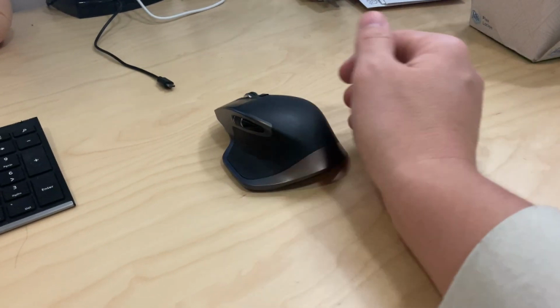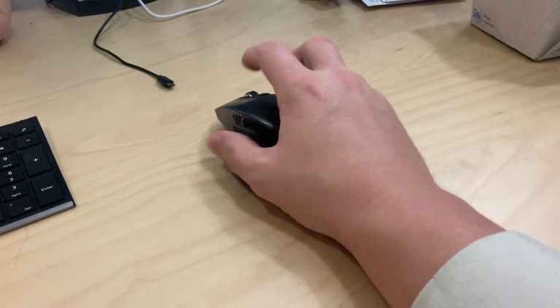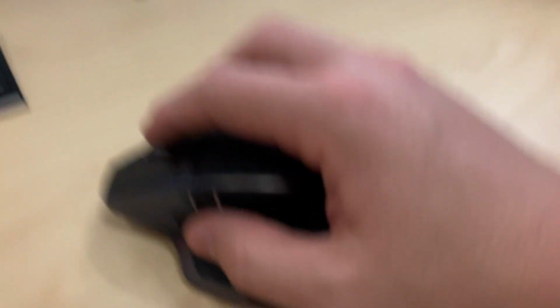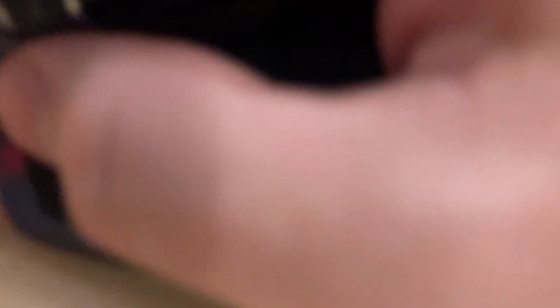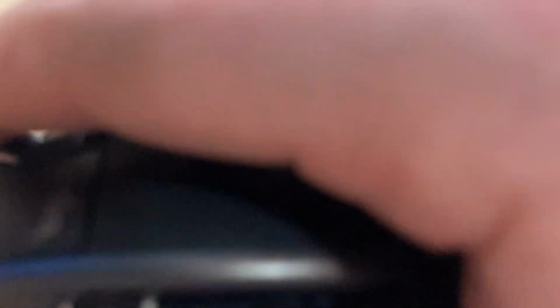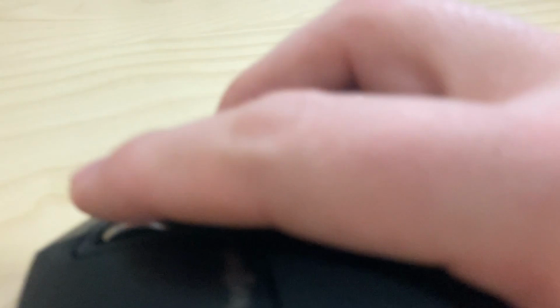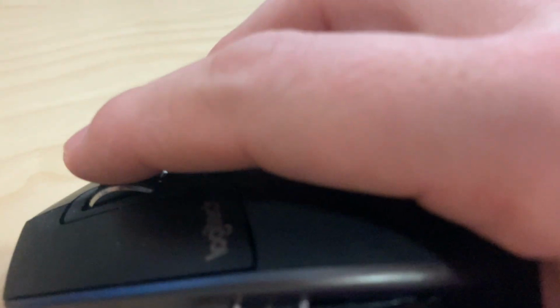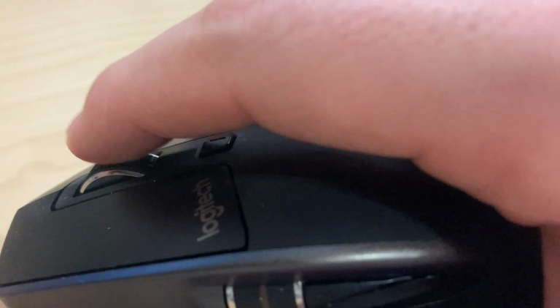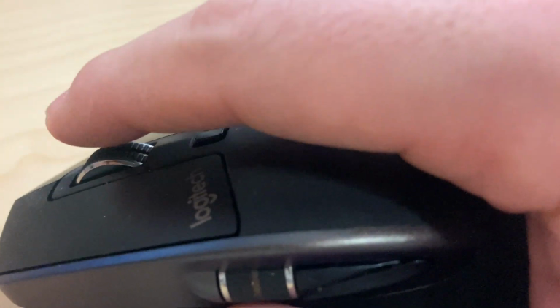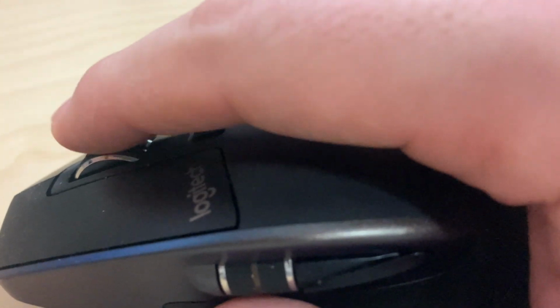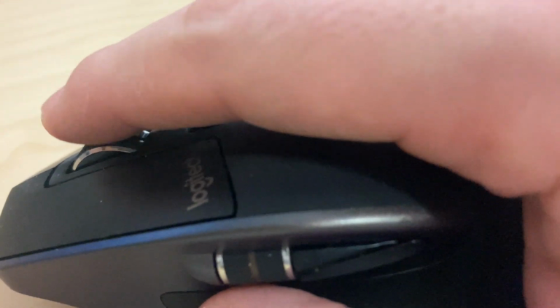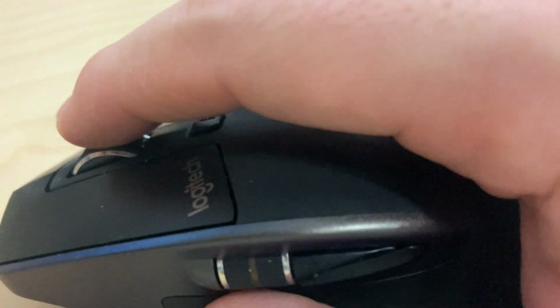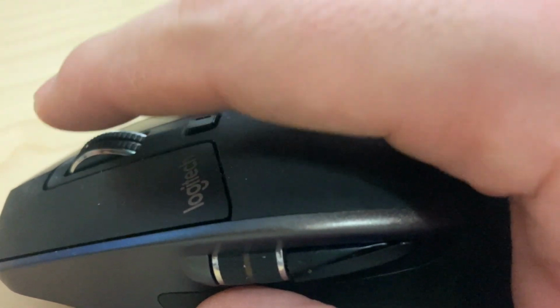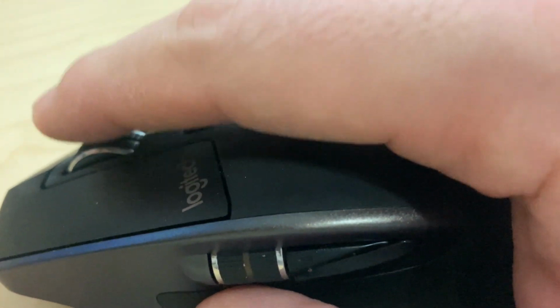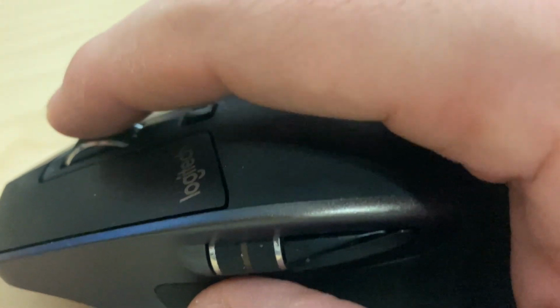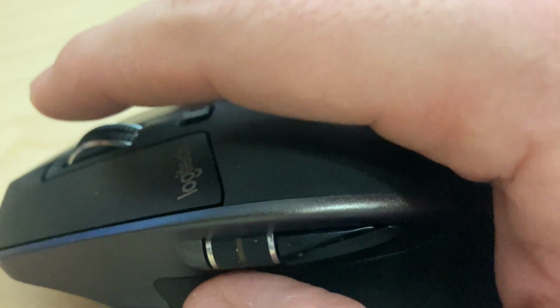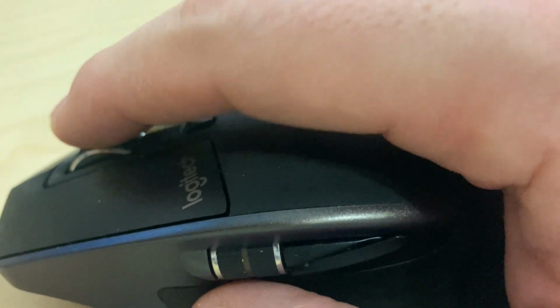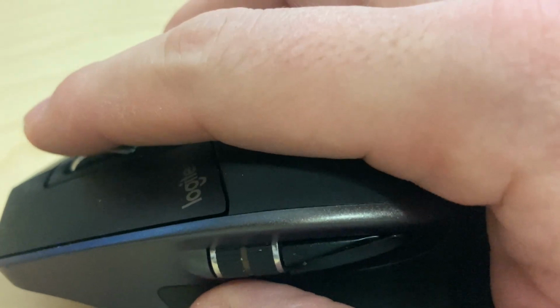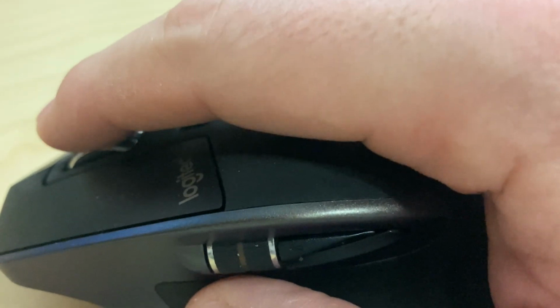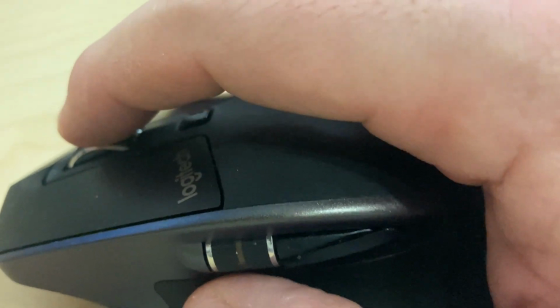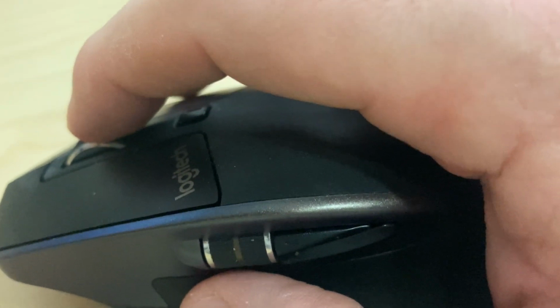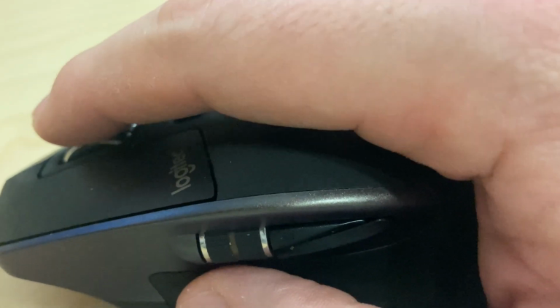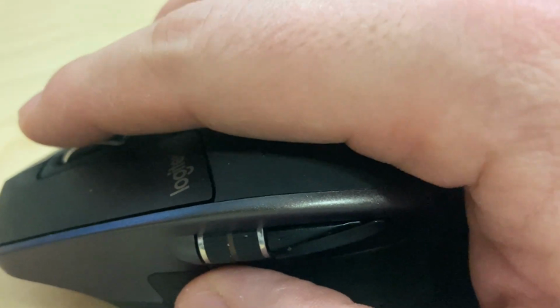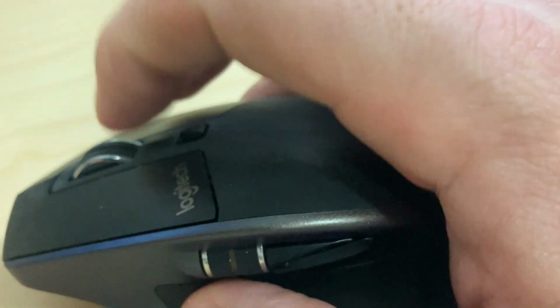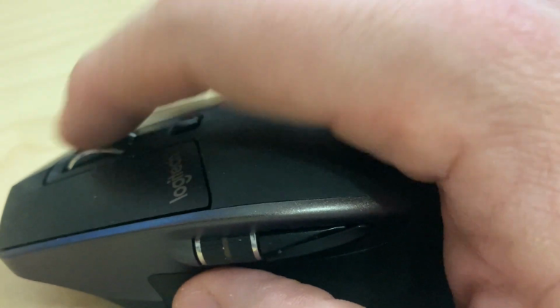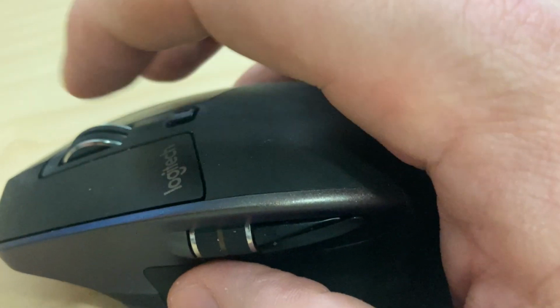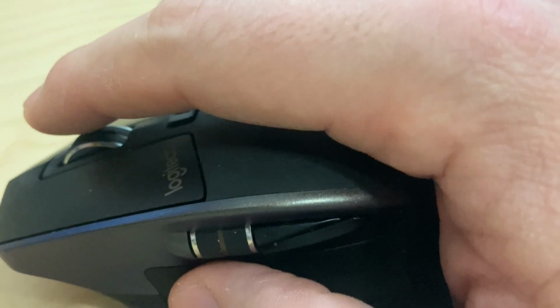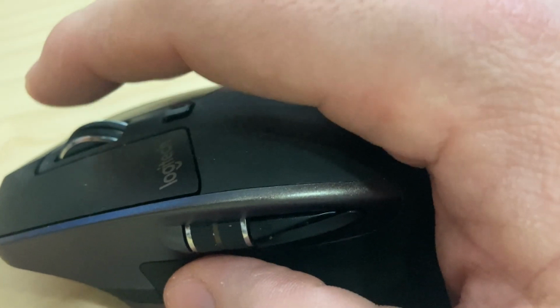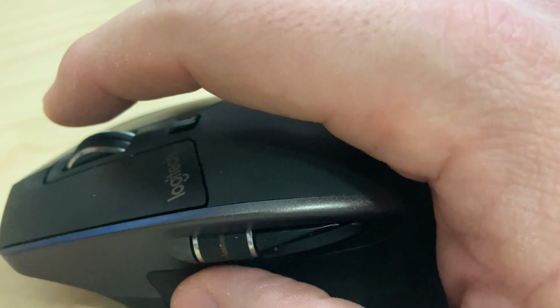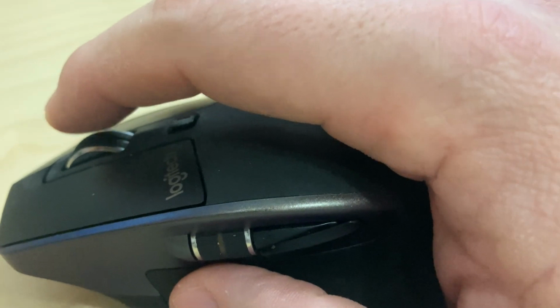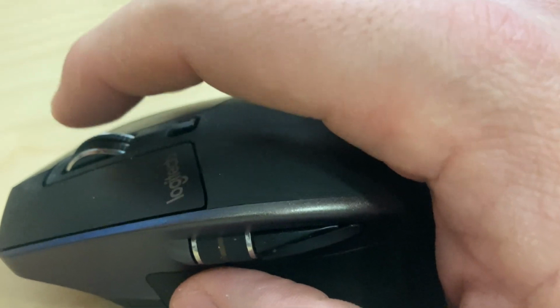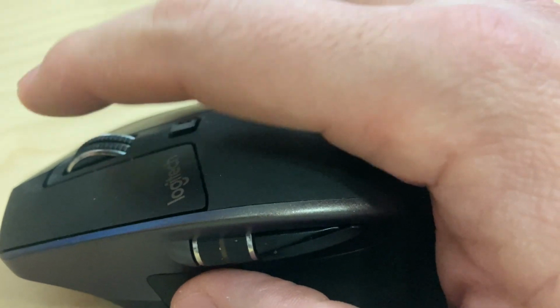My favorite part about this — if you listen really close — is this ratcheting scroll wheel. I love that it's got its own notches, and you can spin it and then stop it.